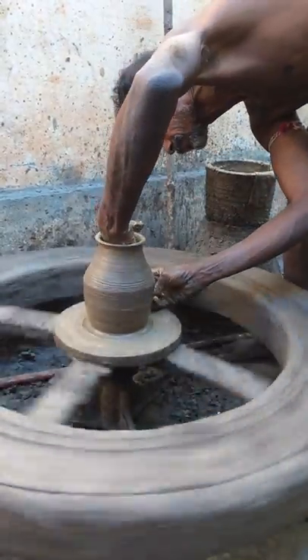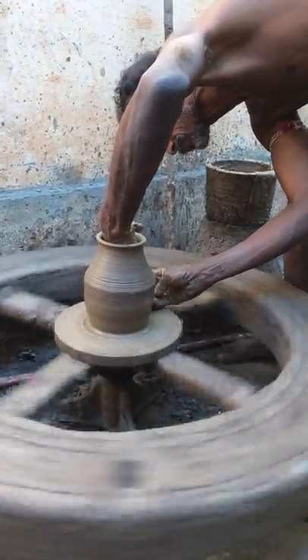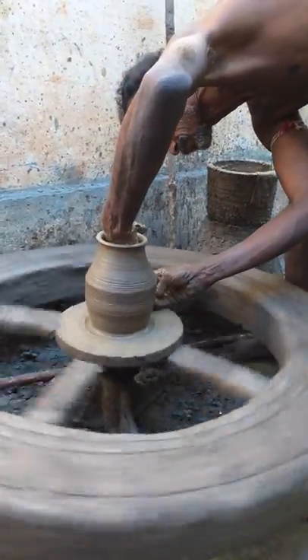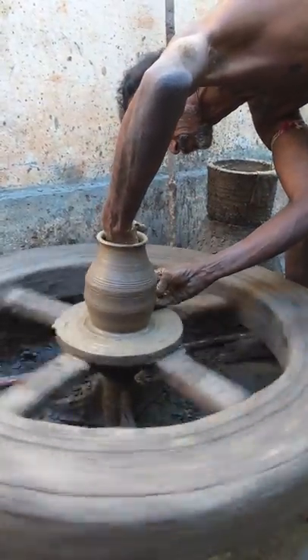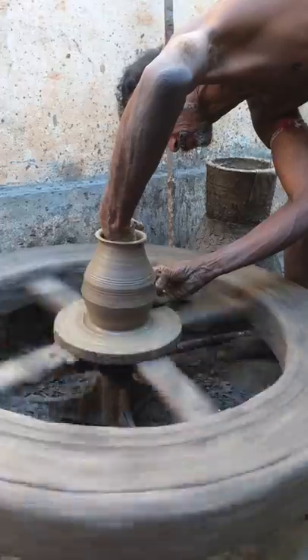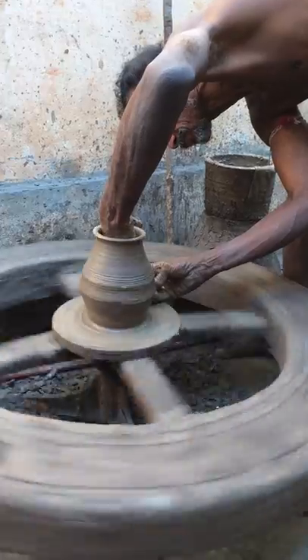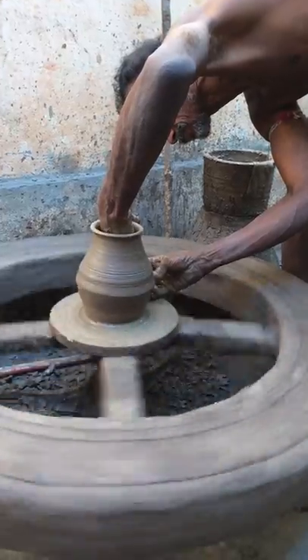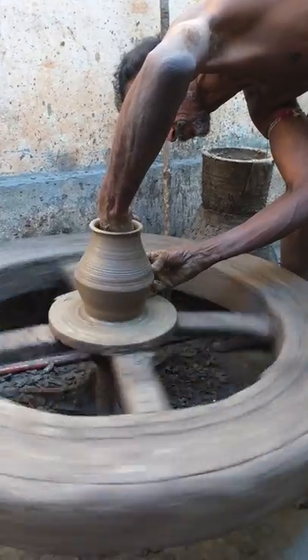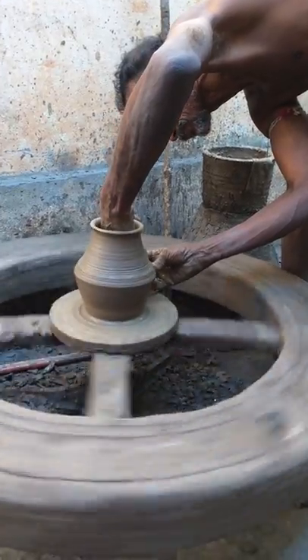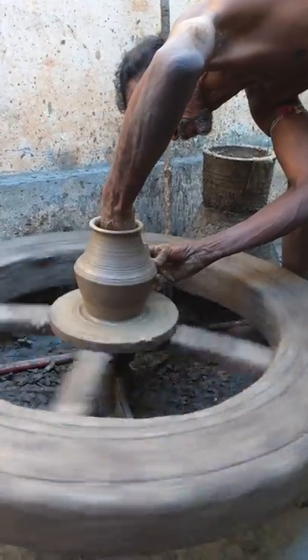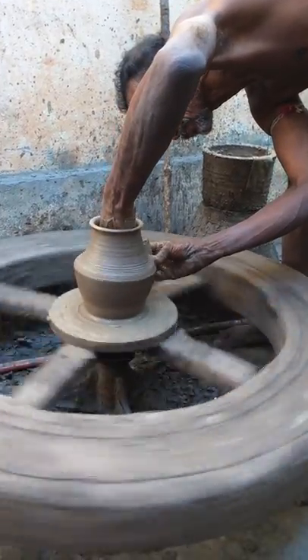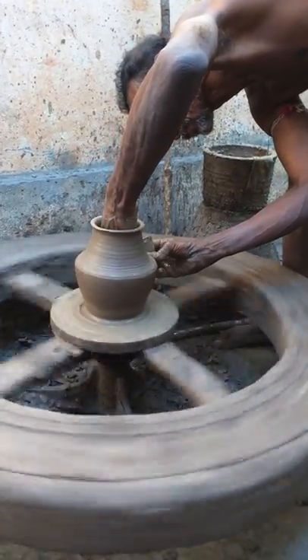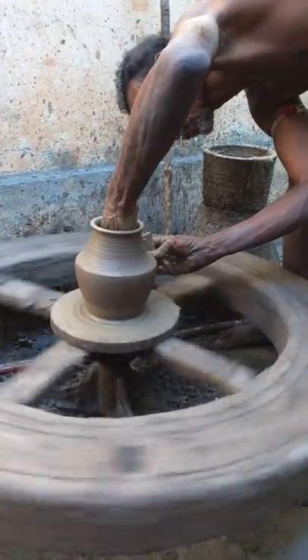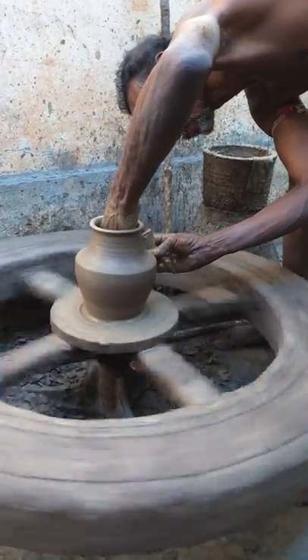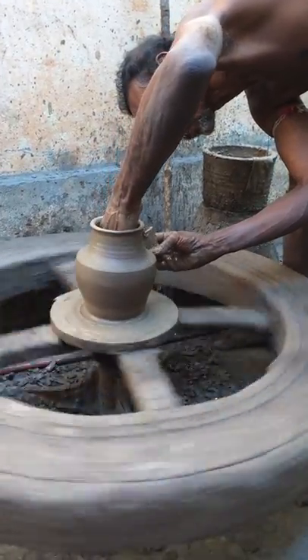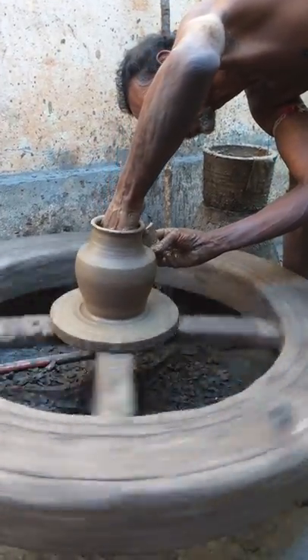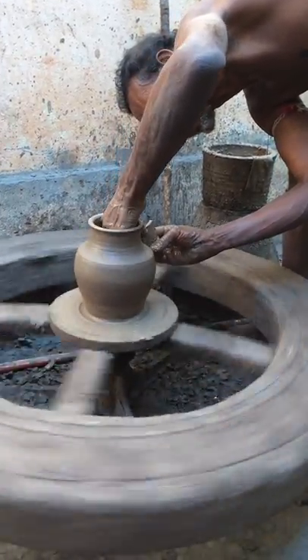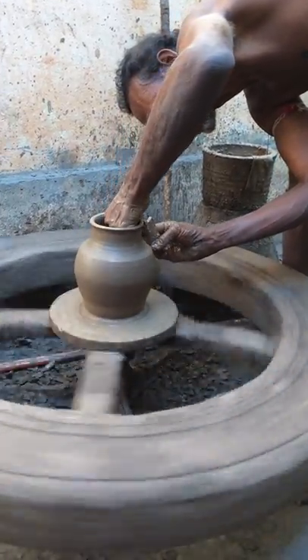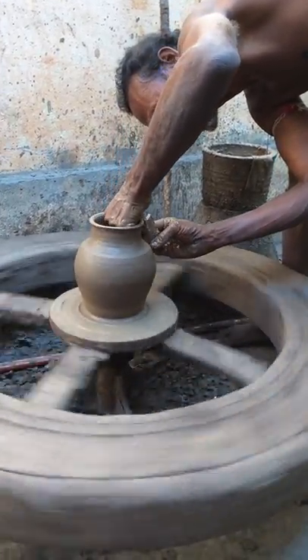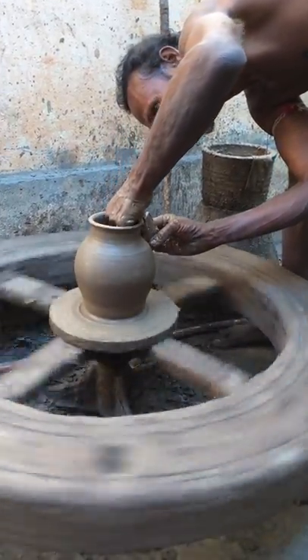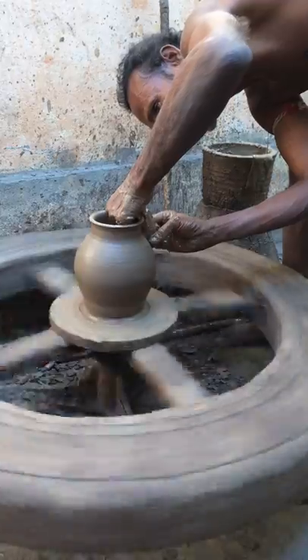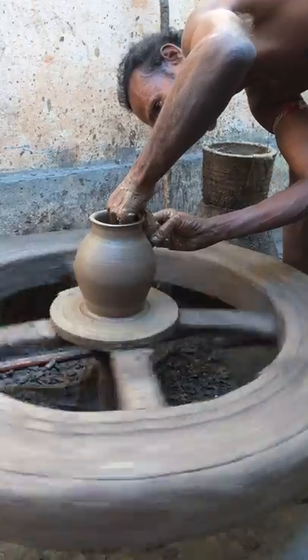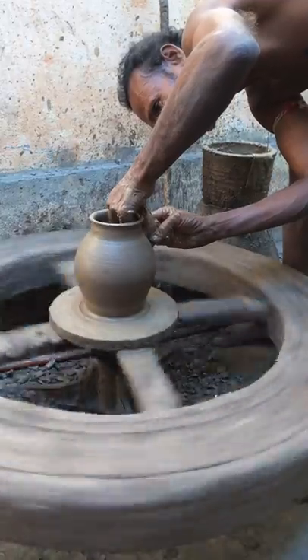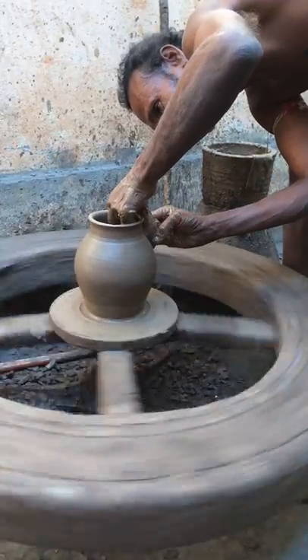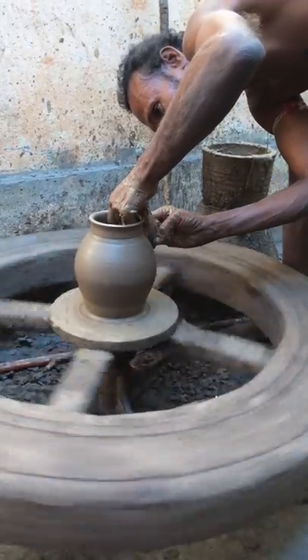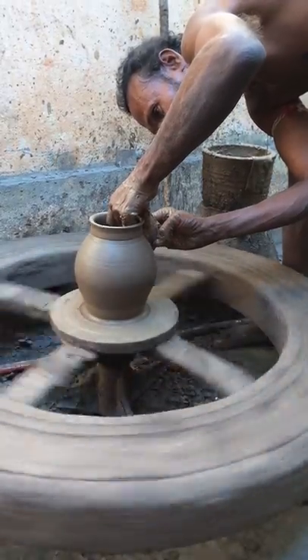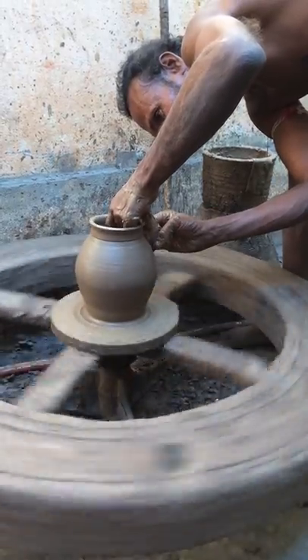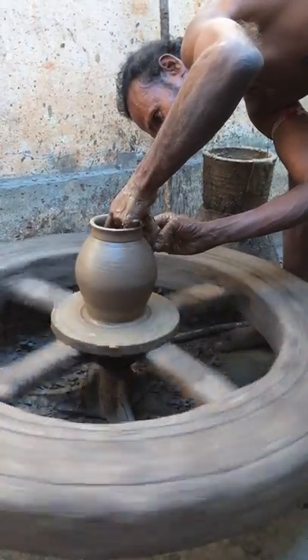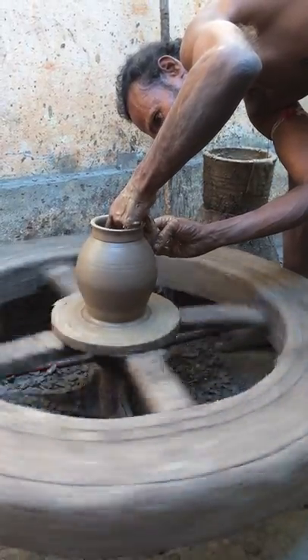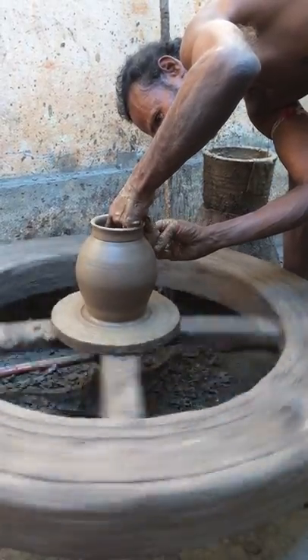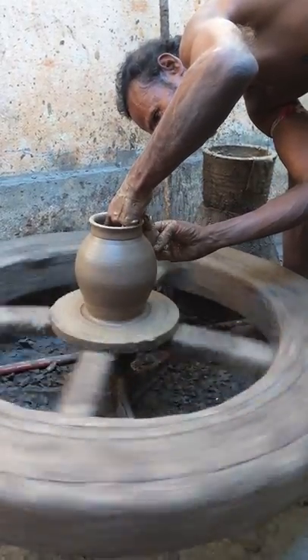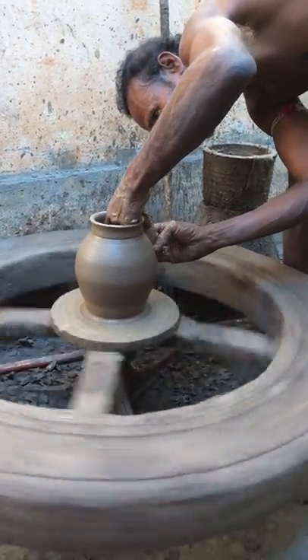Okay, after 10 to 15 minutes — after the dry, you will get dry. And now you will get dry.